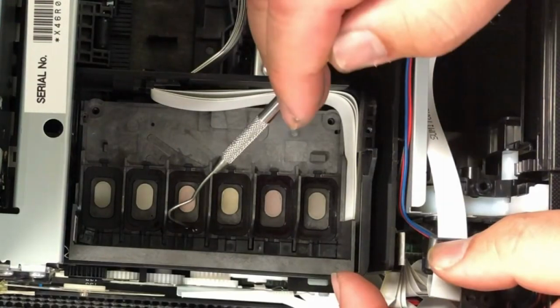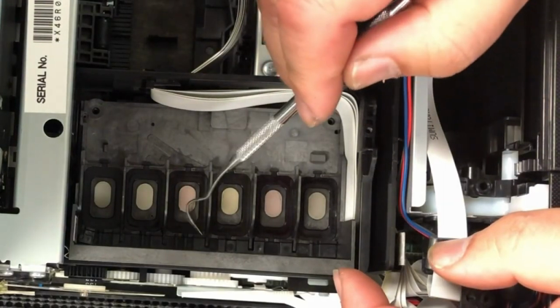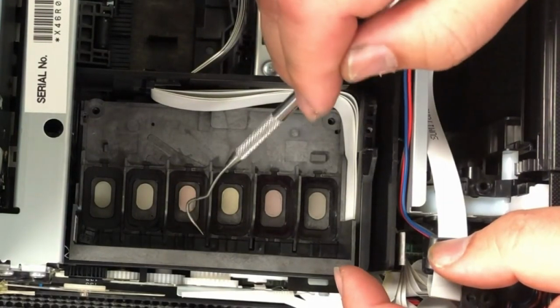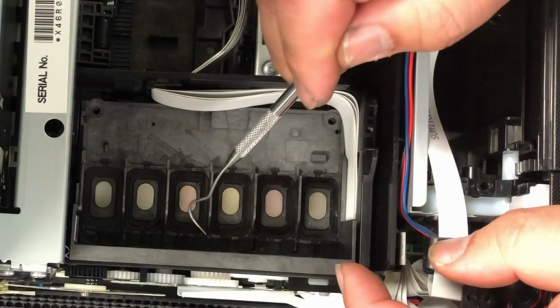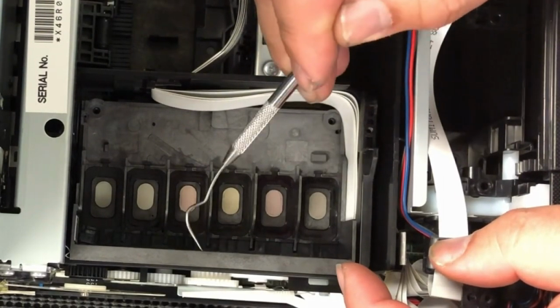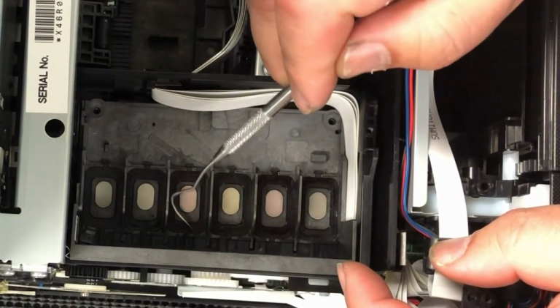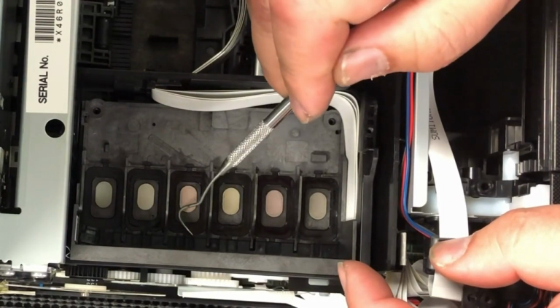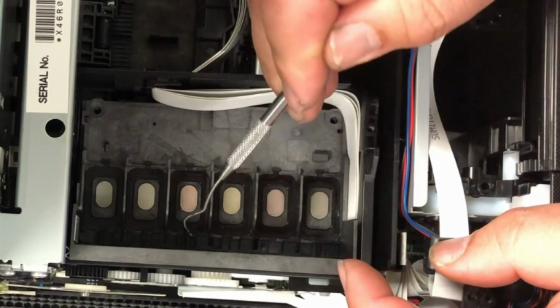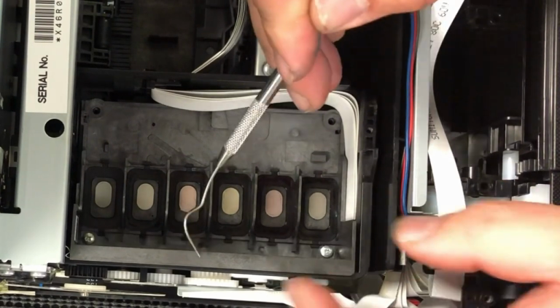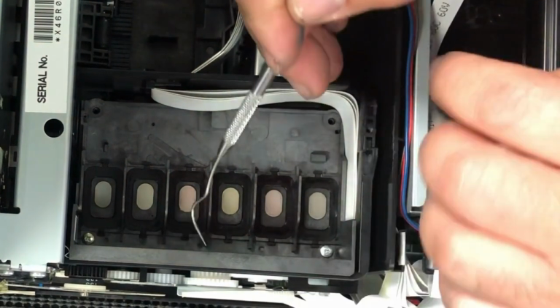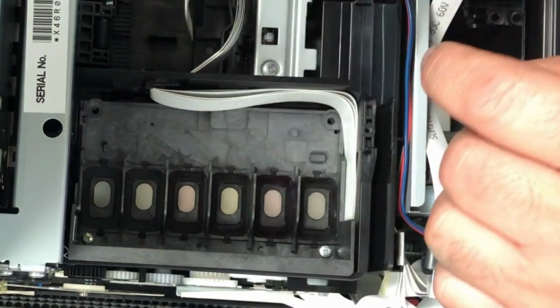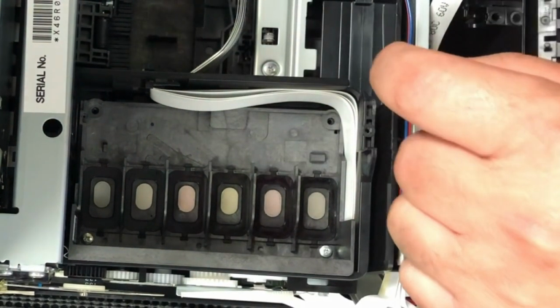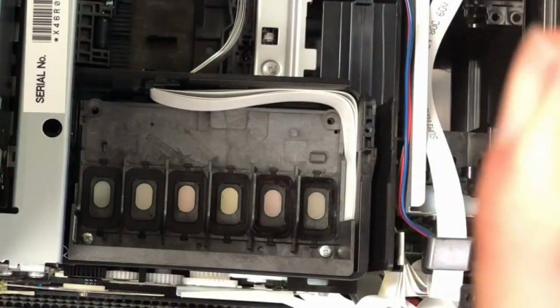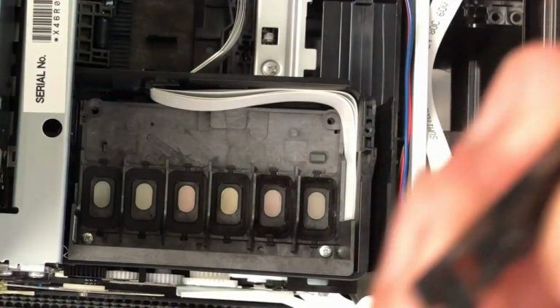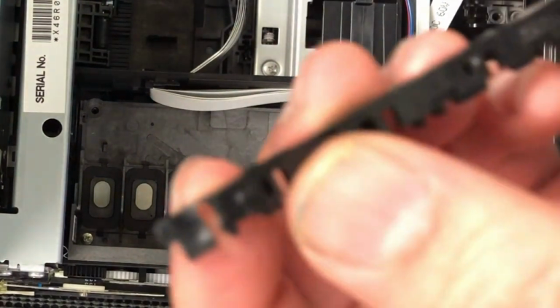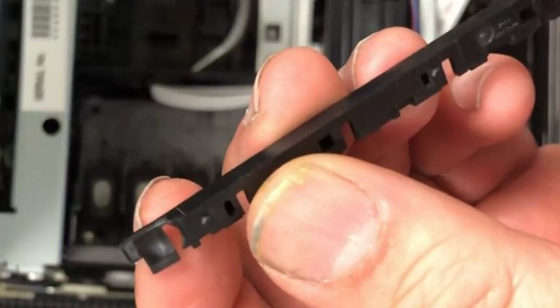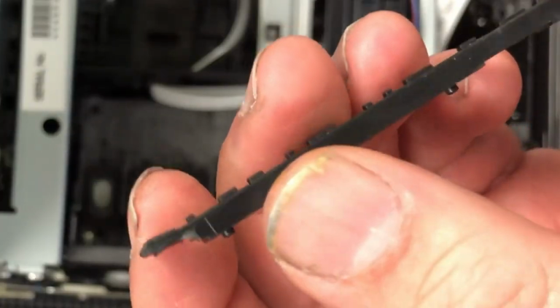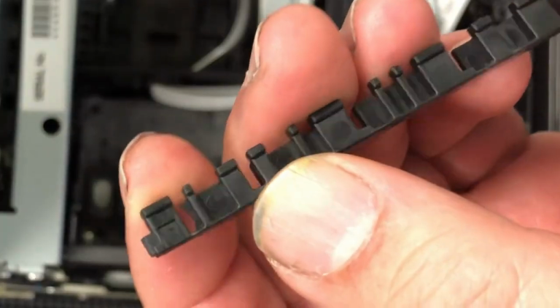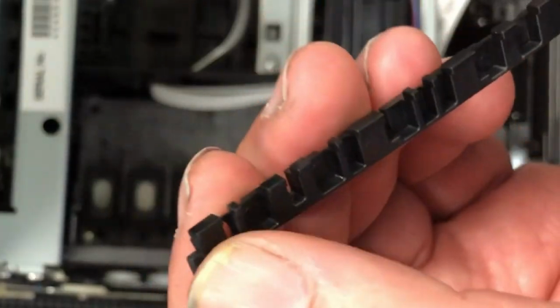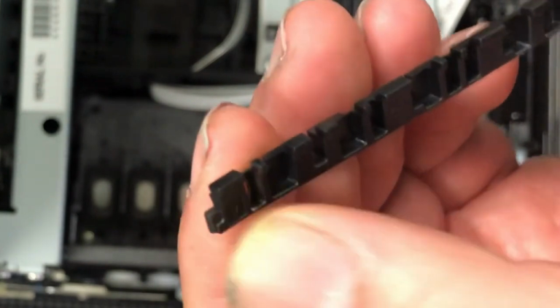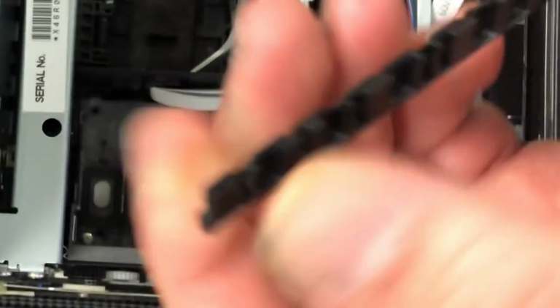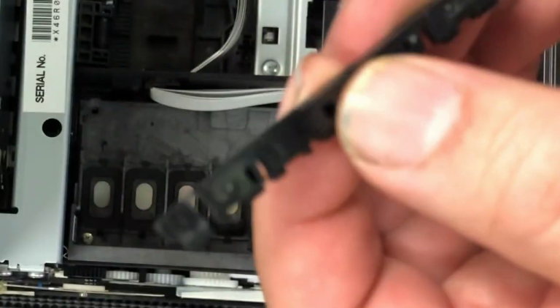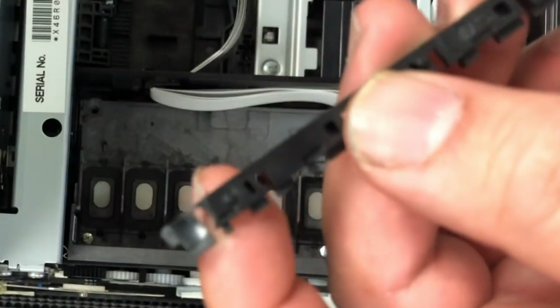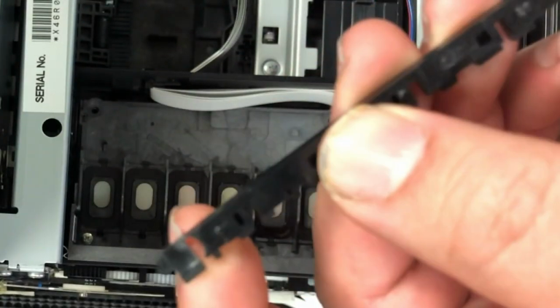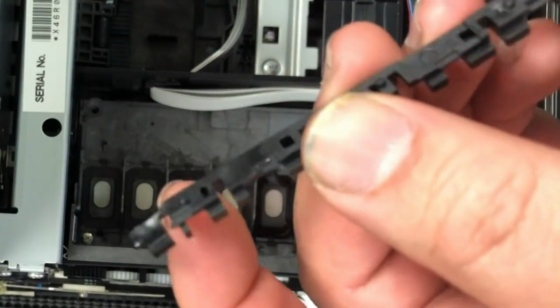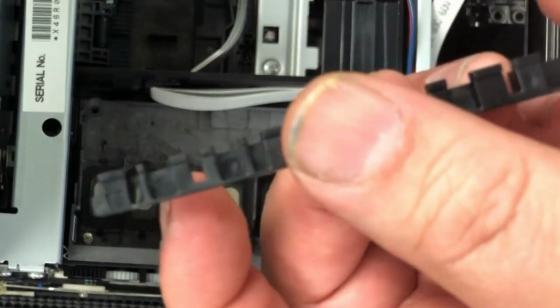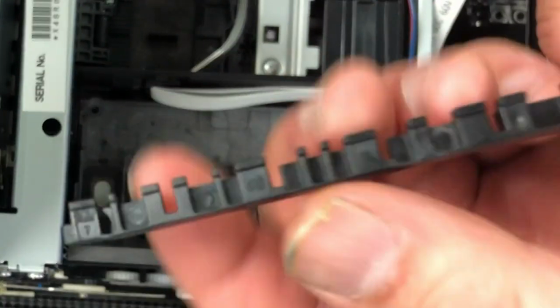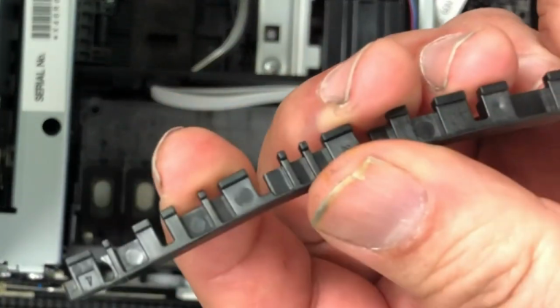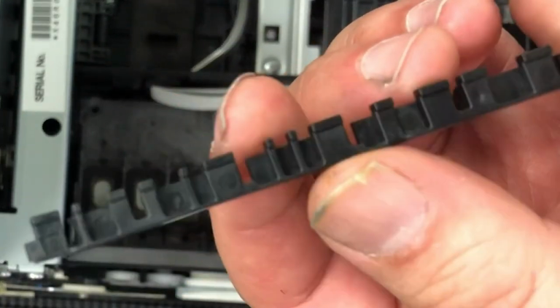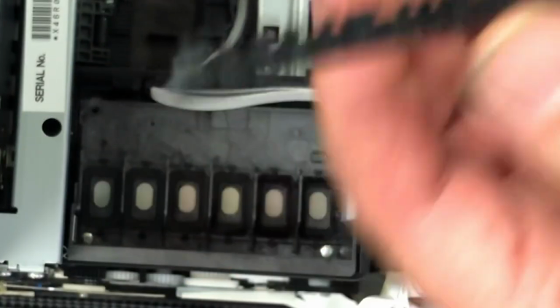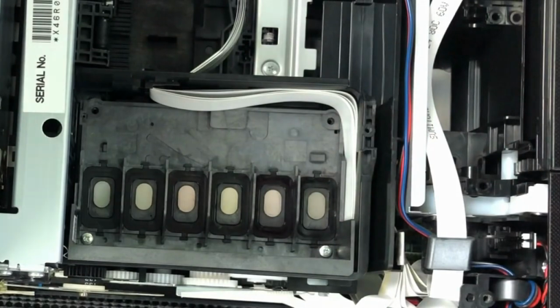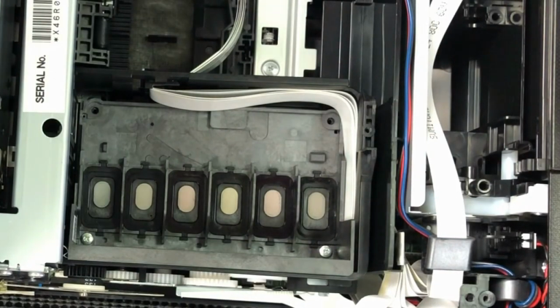I'm going to remove it again so you can get a clear picture. Here it is — very easy to break and you can see how thin the plastic is. I'm thinking of making some replacements. If you guys need that, let me know and I'll make some.